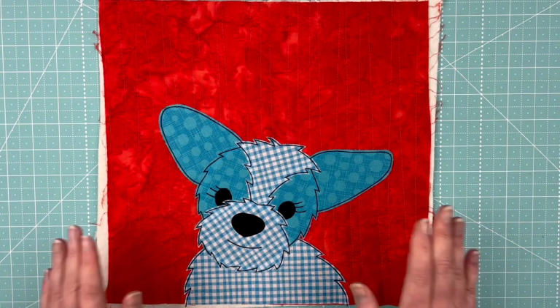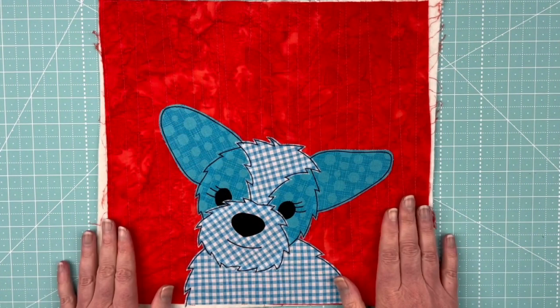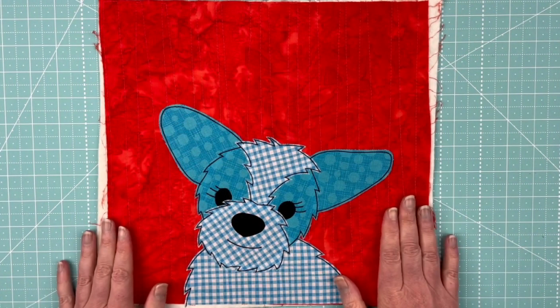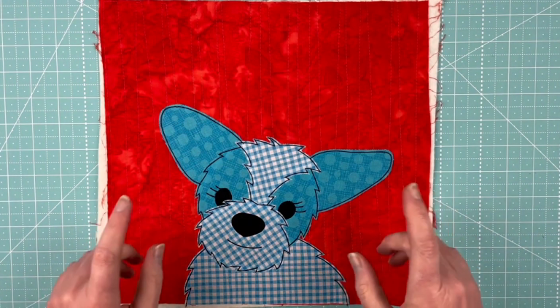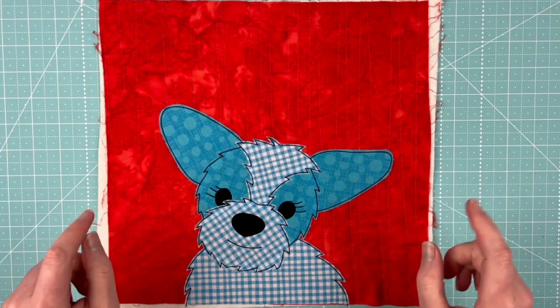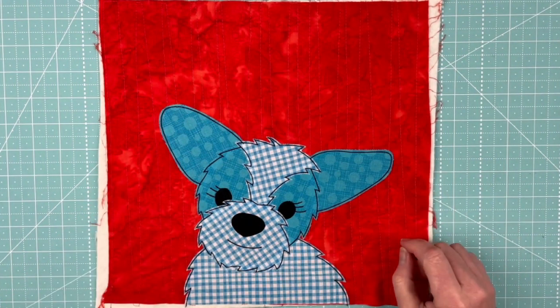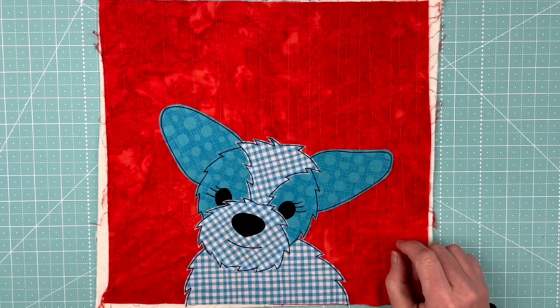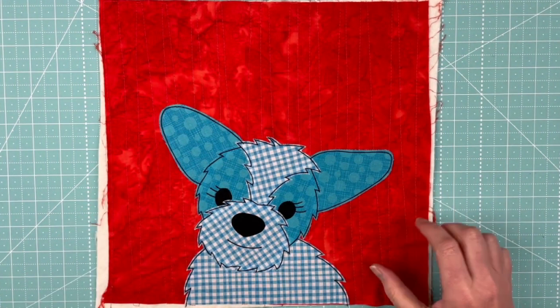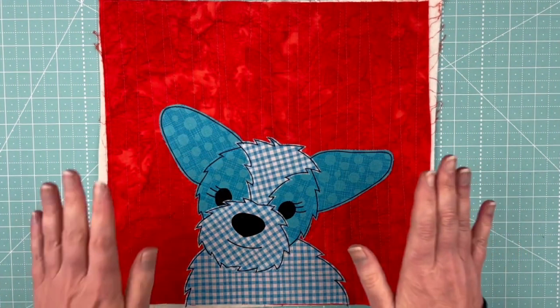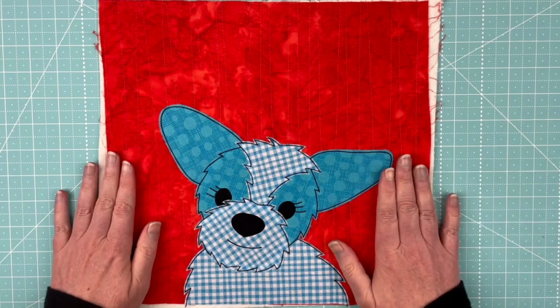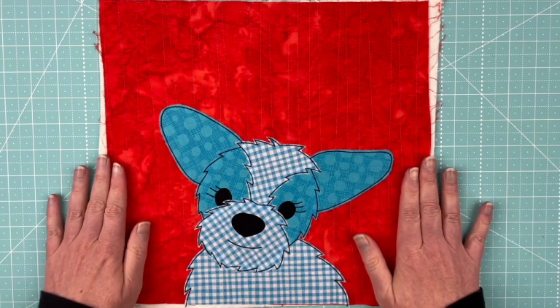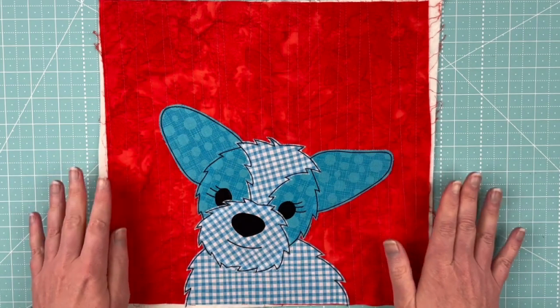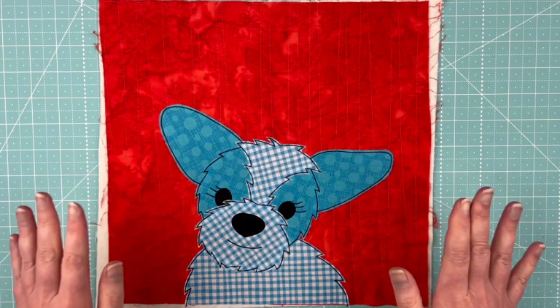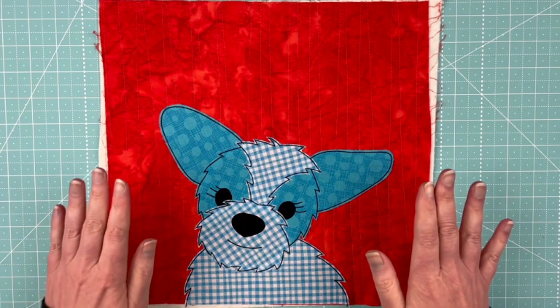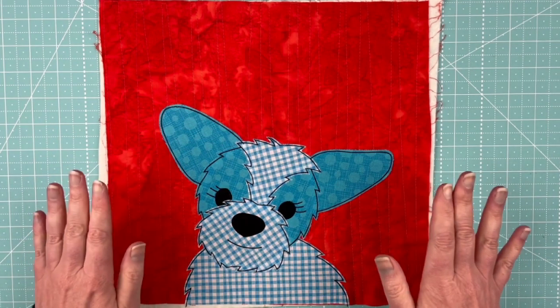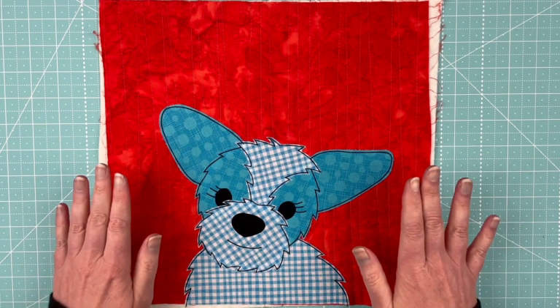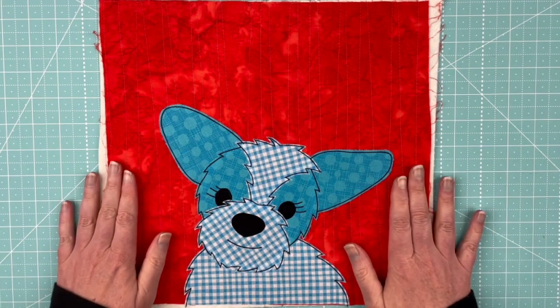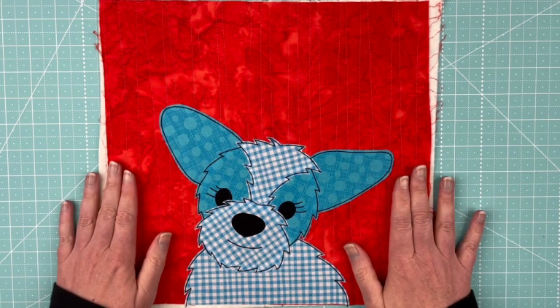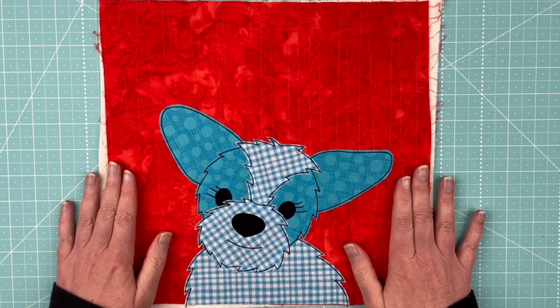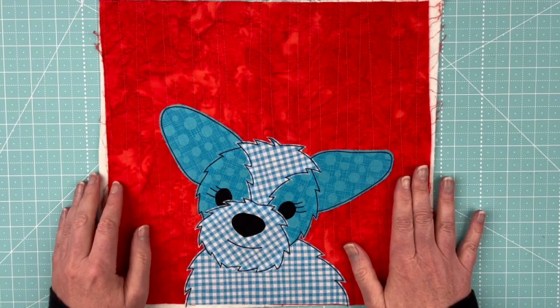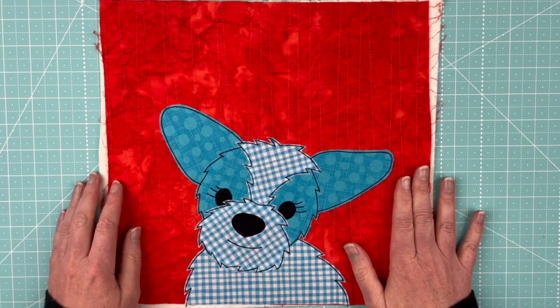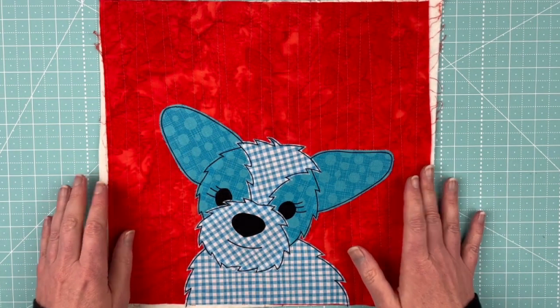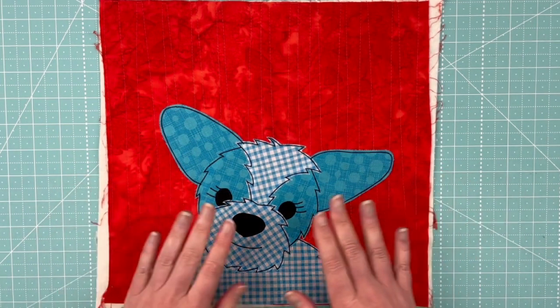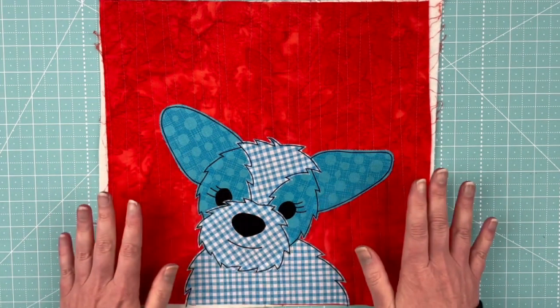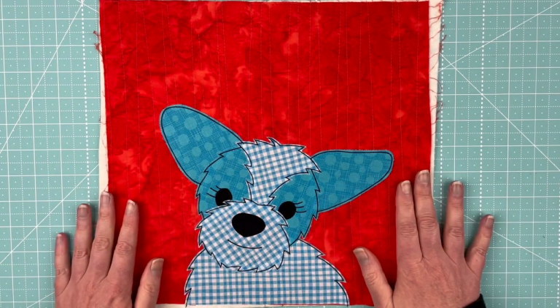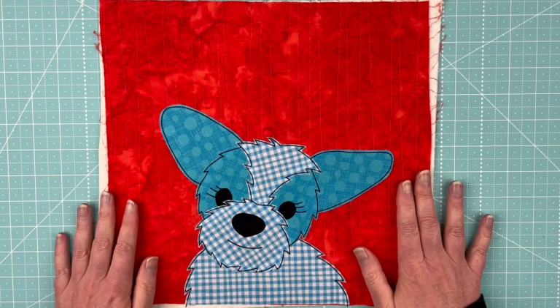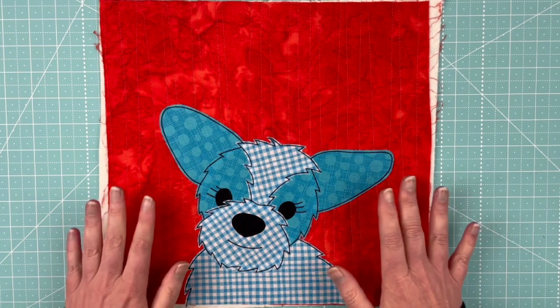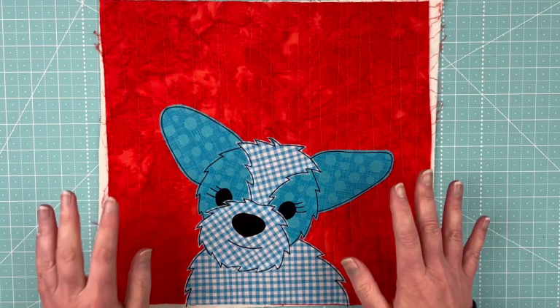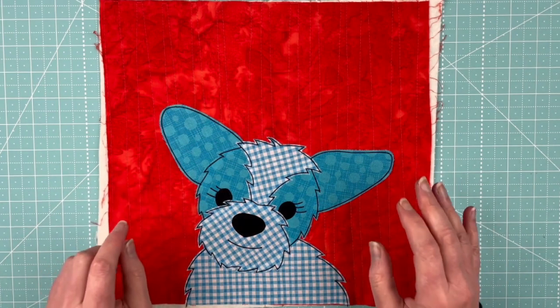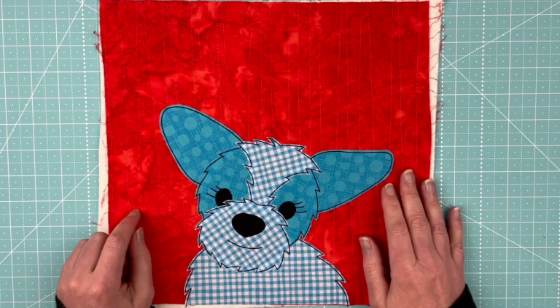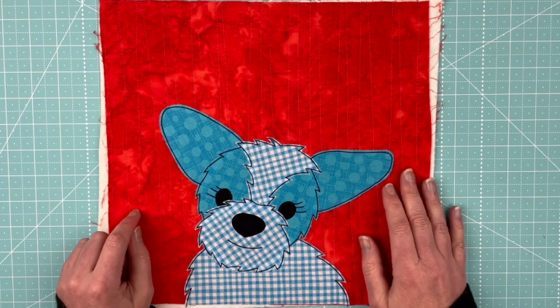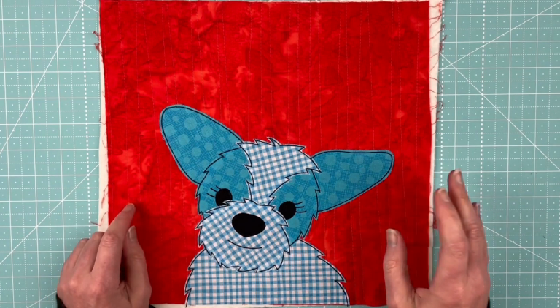Hi, I'm Wendy from Shiny Happy World, and this is the newest pattern in the Funny Faces Quilt Block of the Month Club — a very, very cute, fluffy puppy.